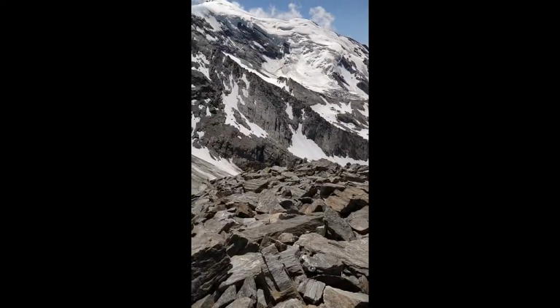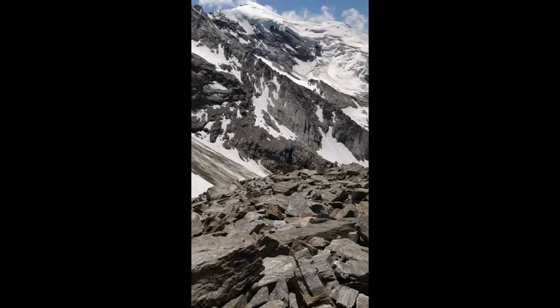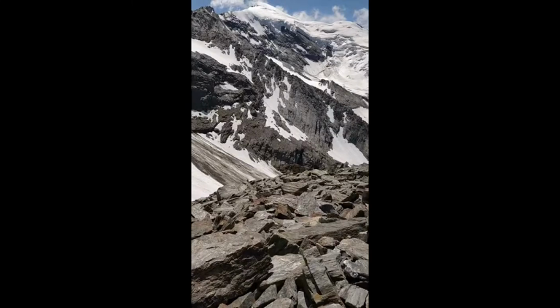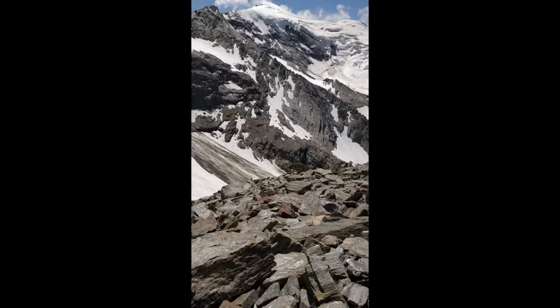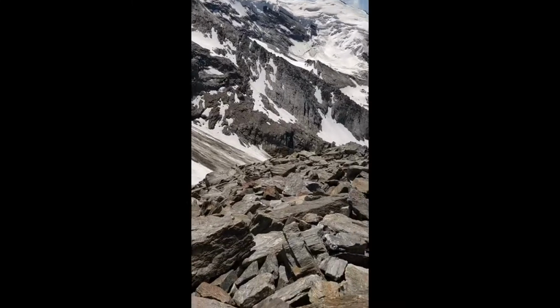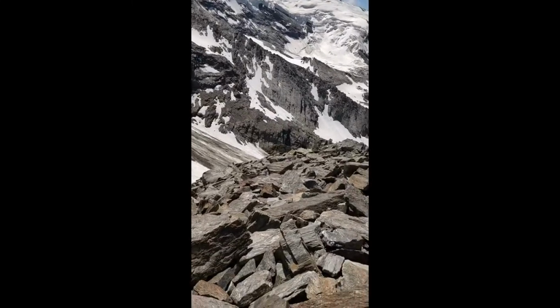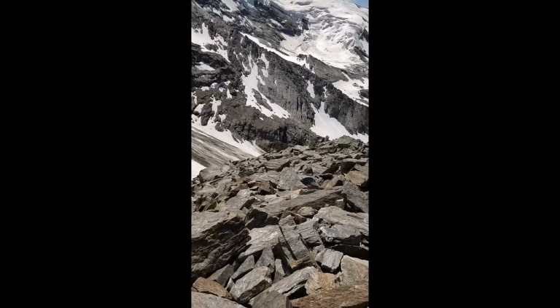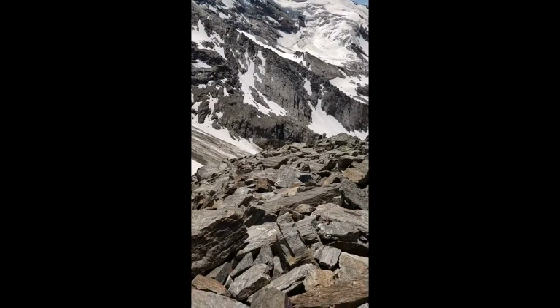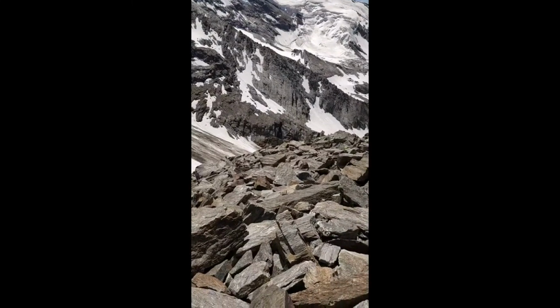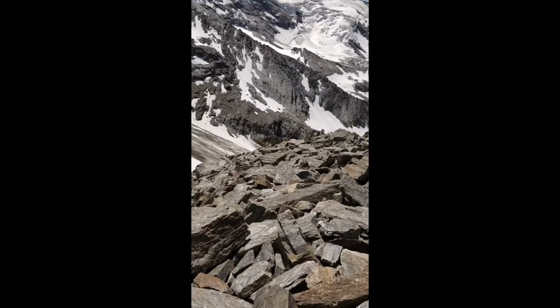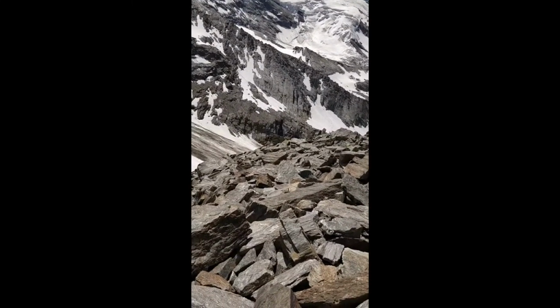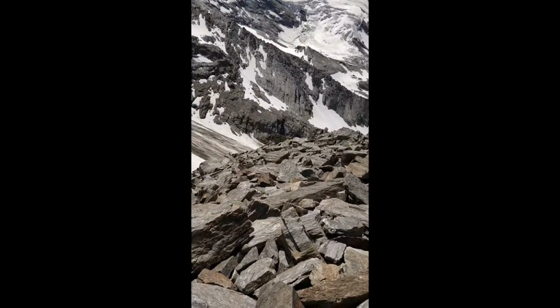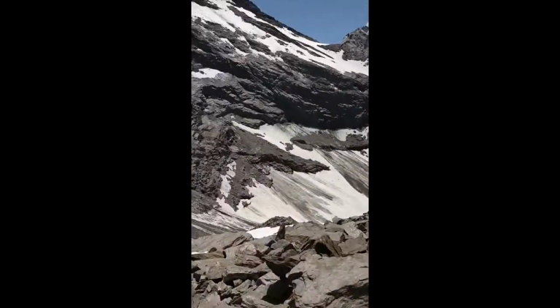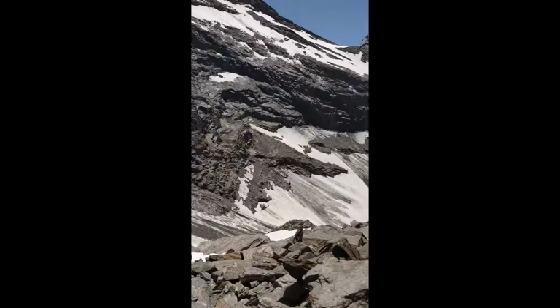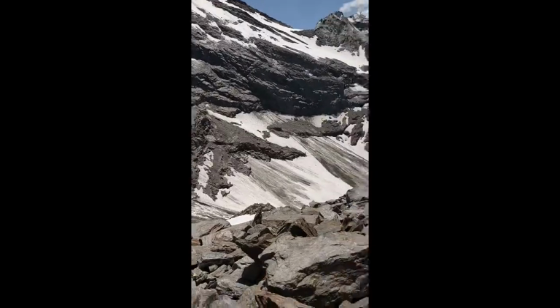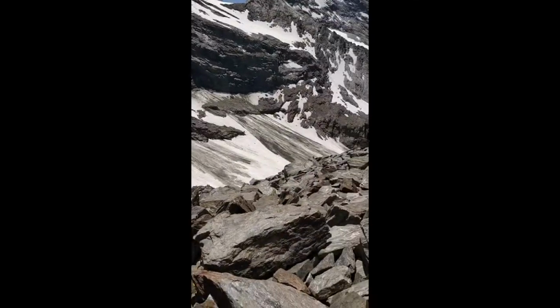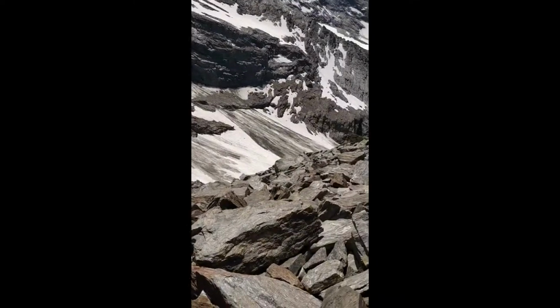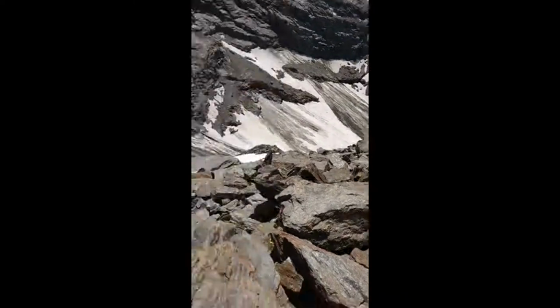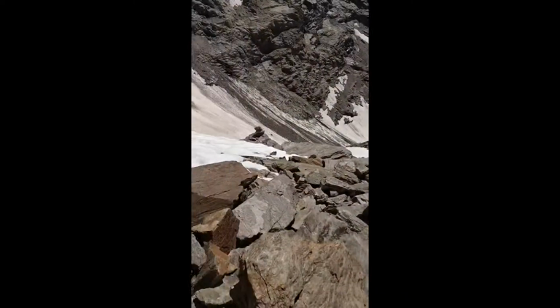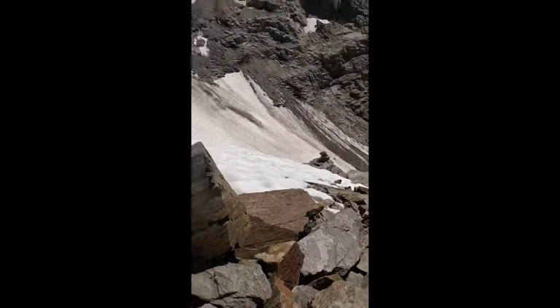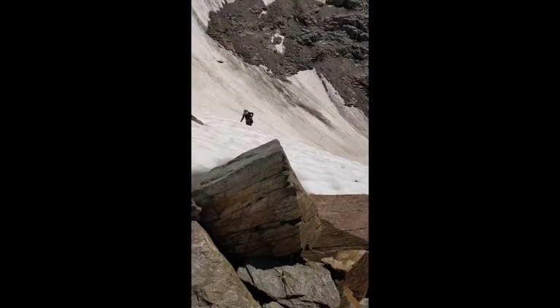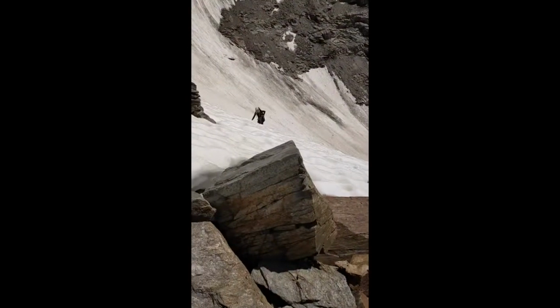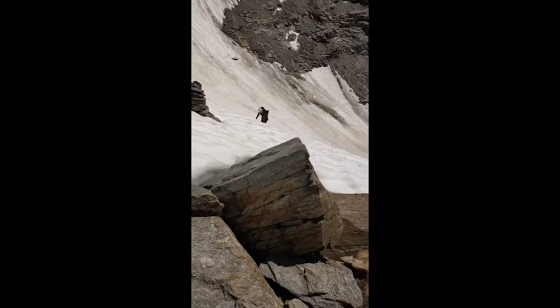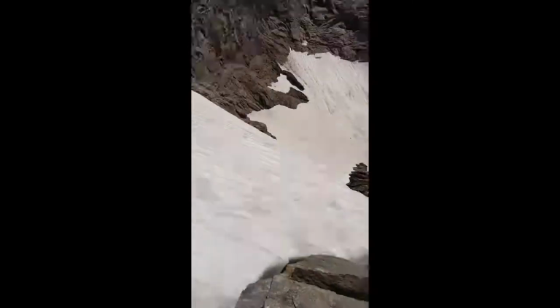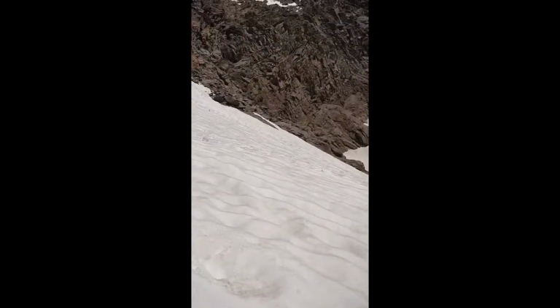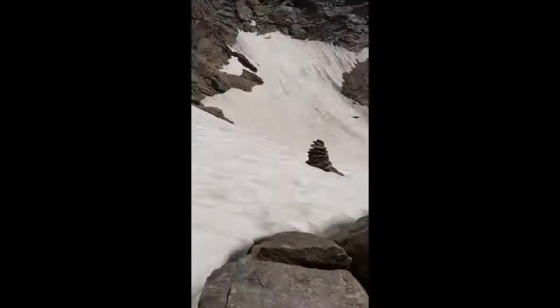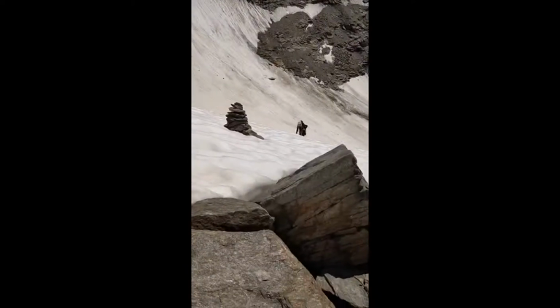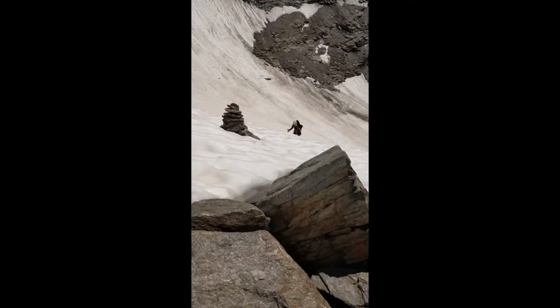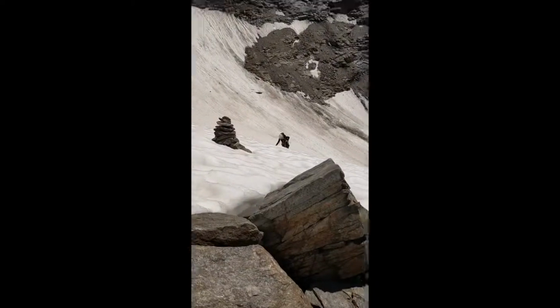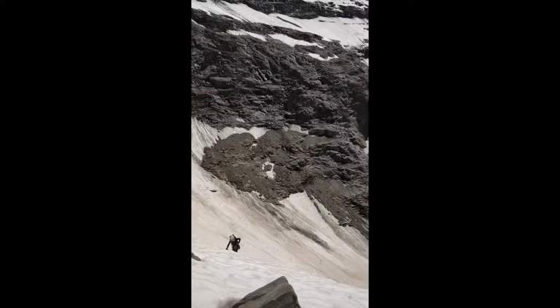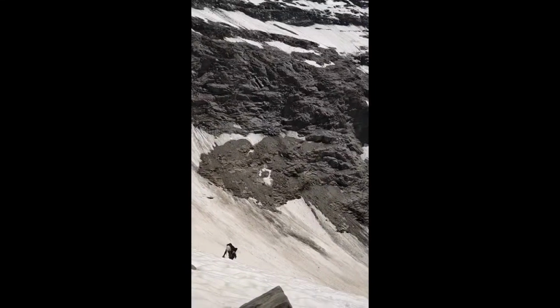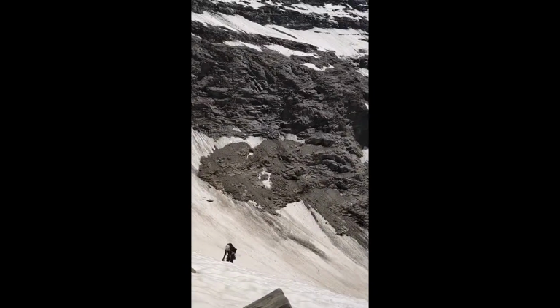Before we came up onto the wrong ridge, which is that one over there — we recognised that that's not a great way up. So we traversed across the snowfield slash glacier, coming up to the correct ridge. There's Wendy — that's where we're going.